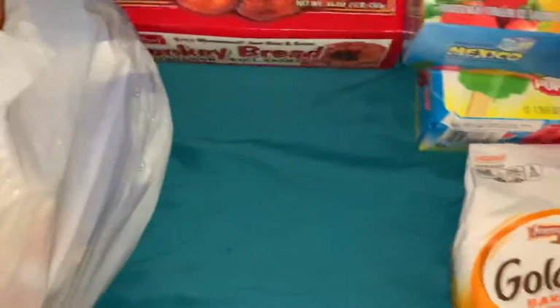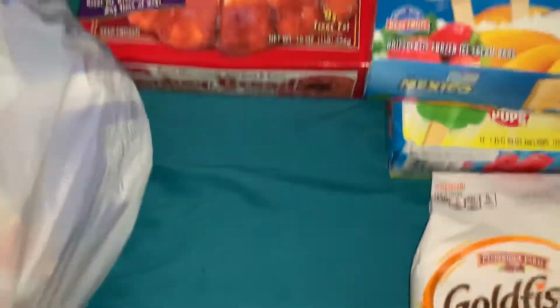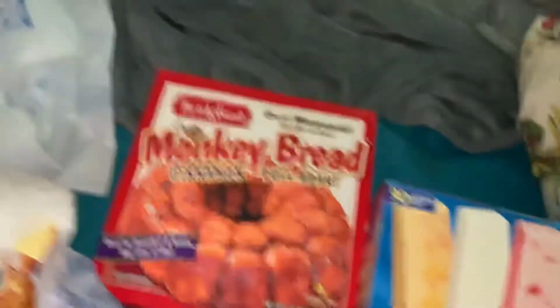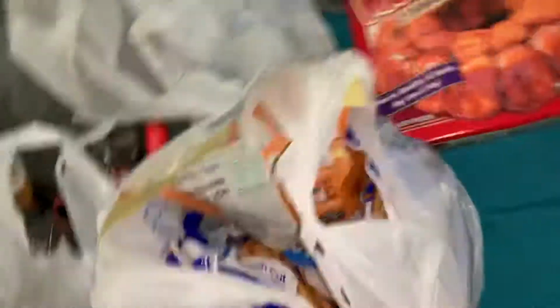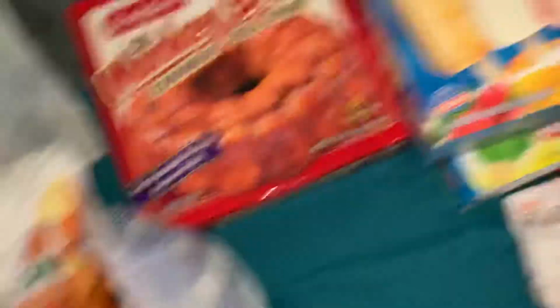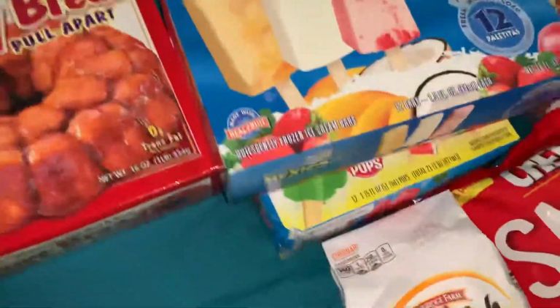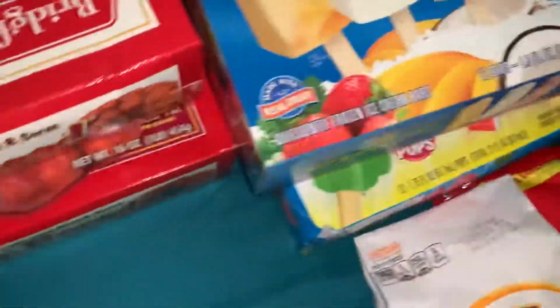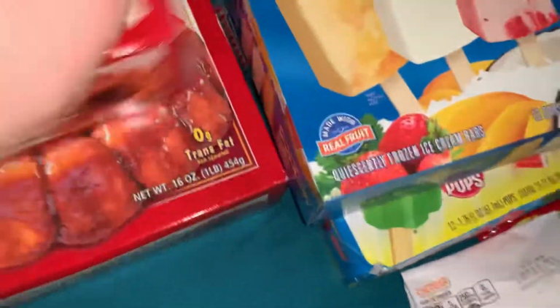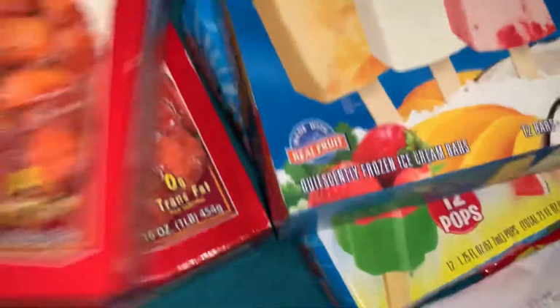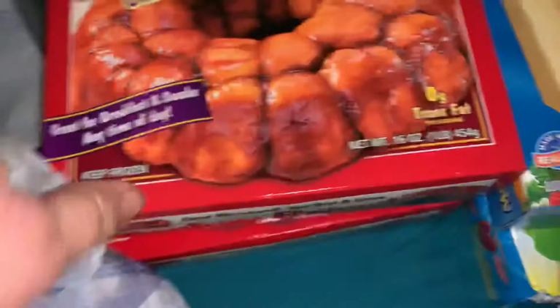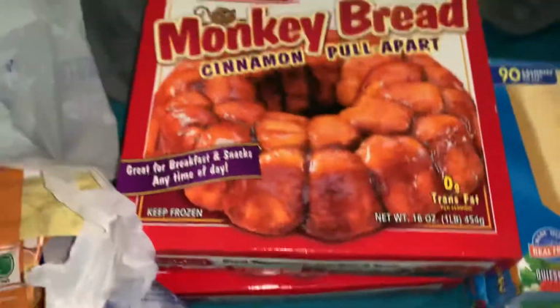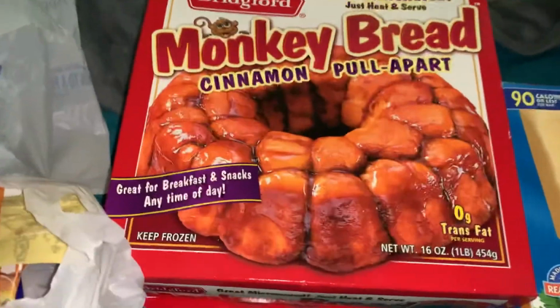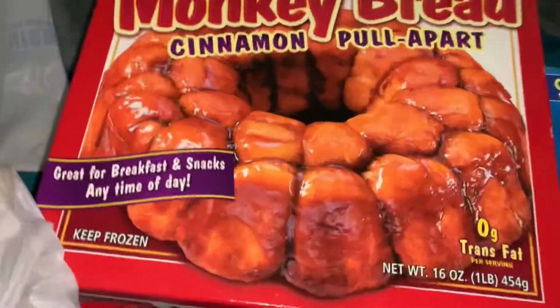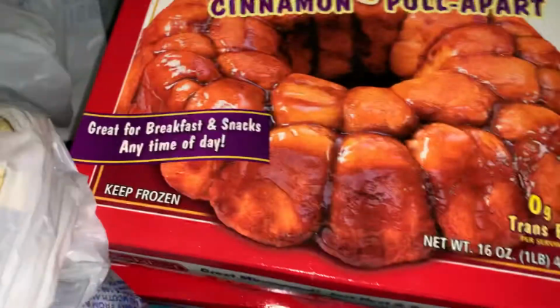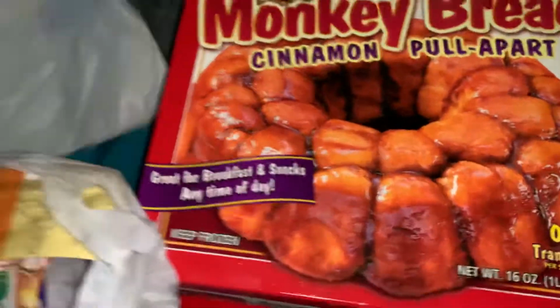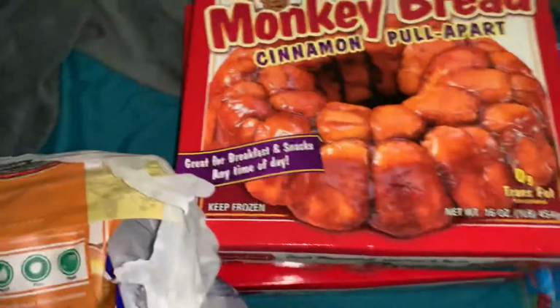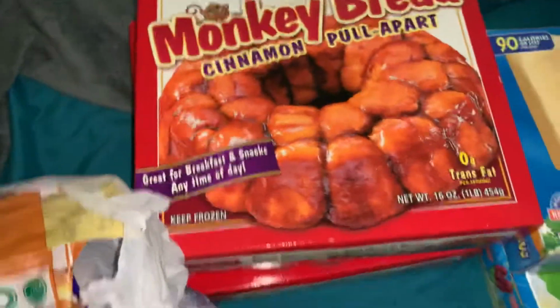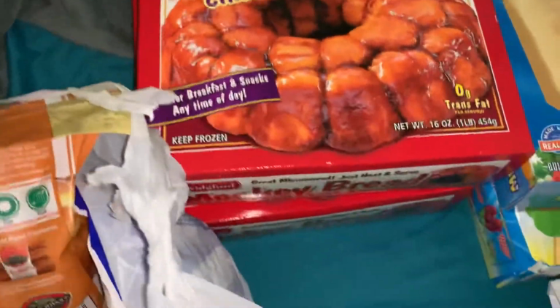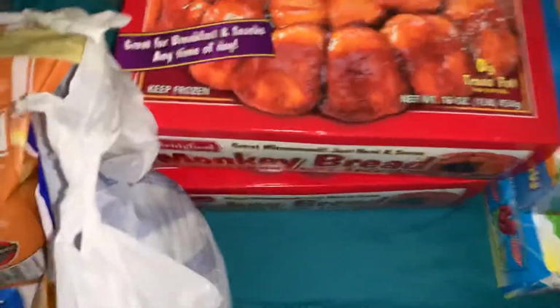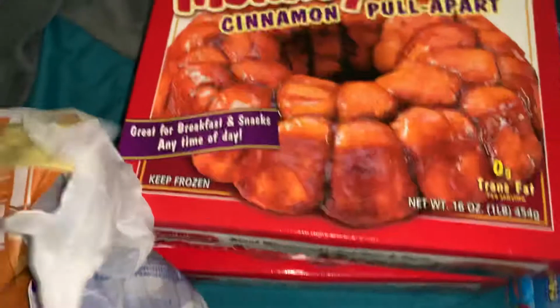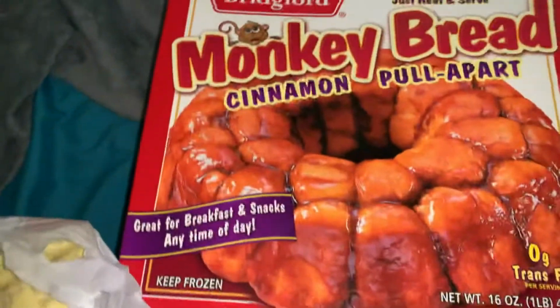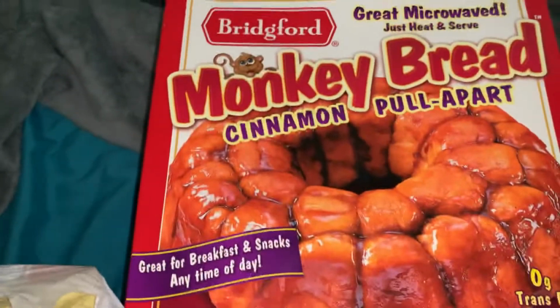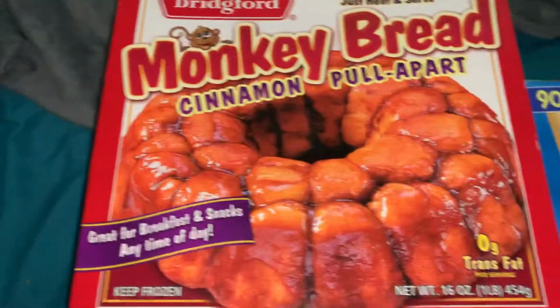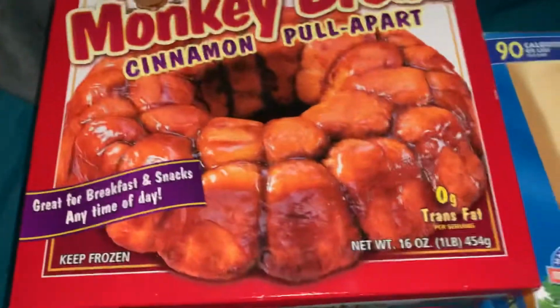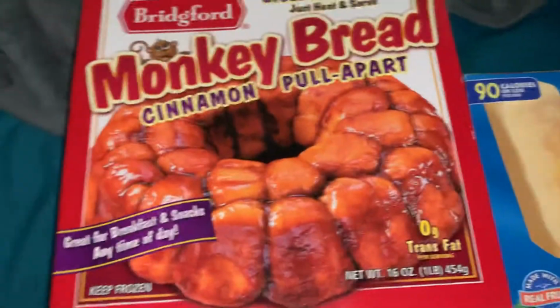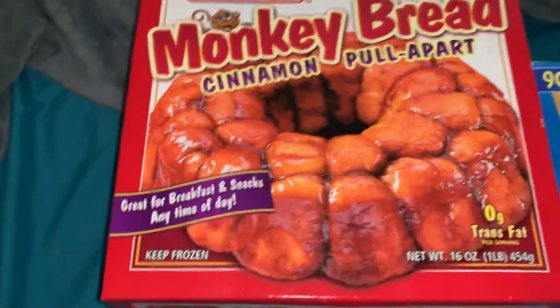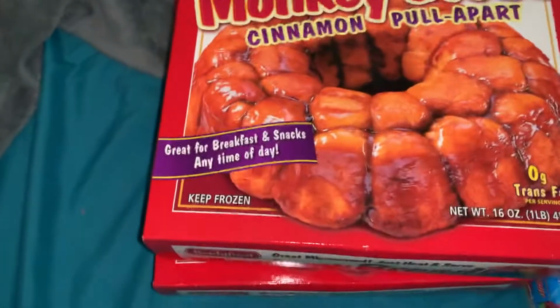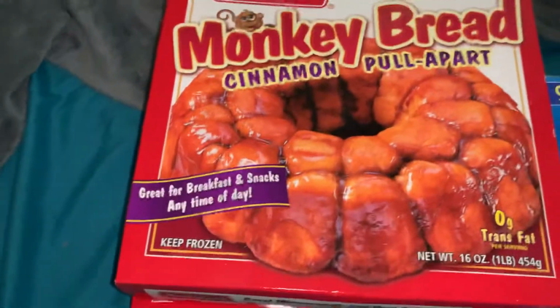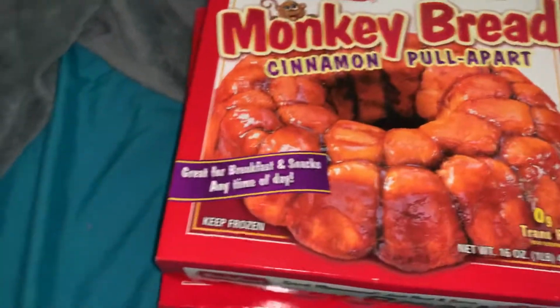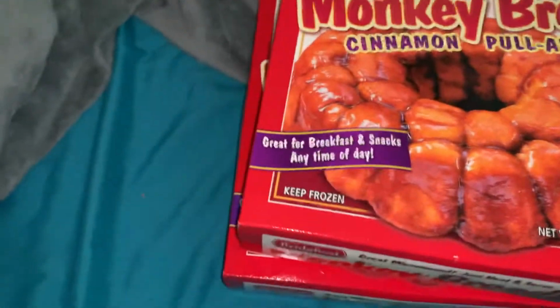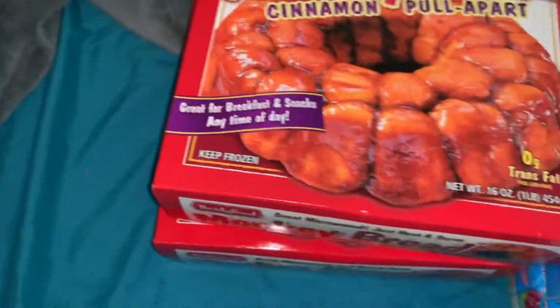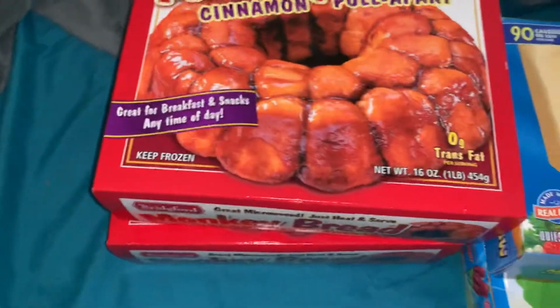And then we have two of these monkey breads. These are really good, y'all. All you do is put them in the microwave for a few minutes and they are perfect. The kids love them.